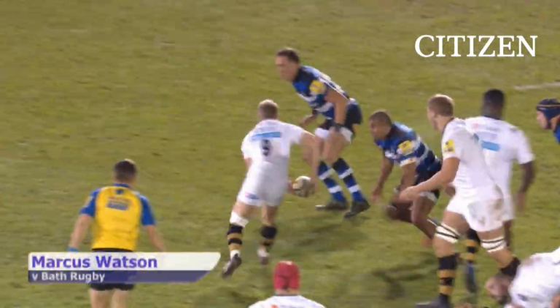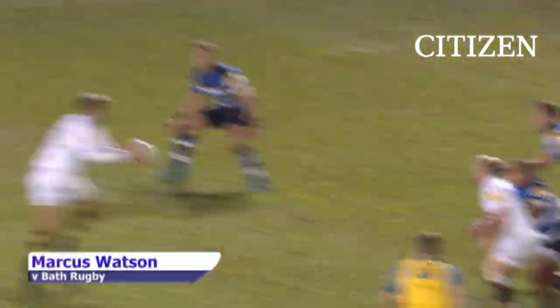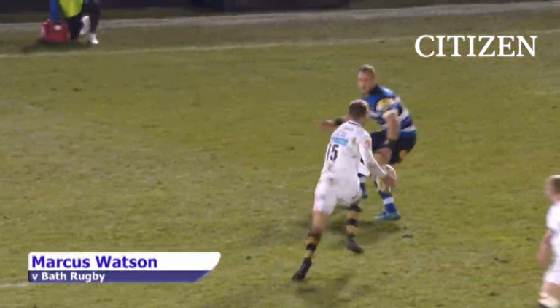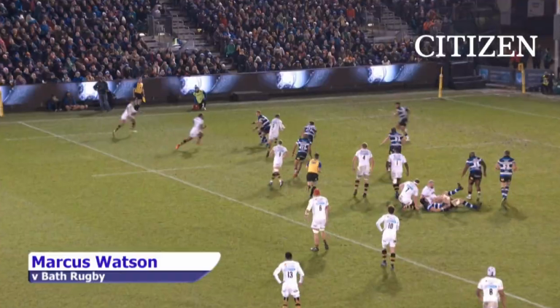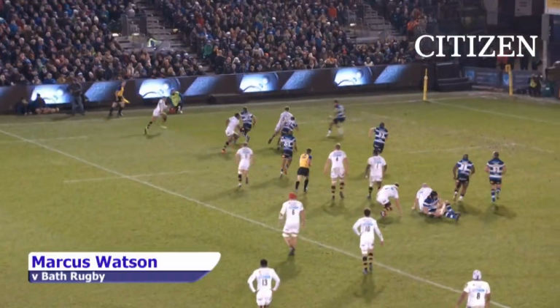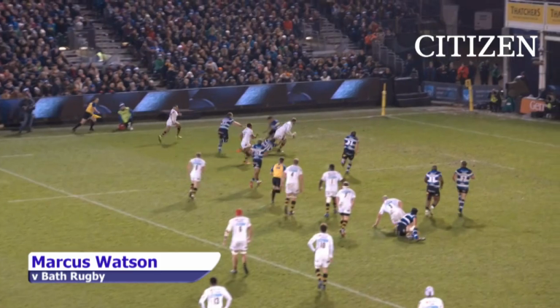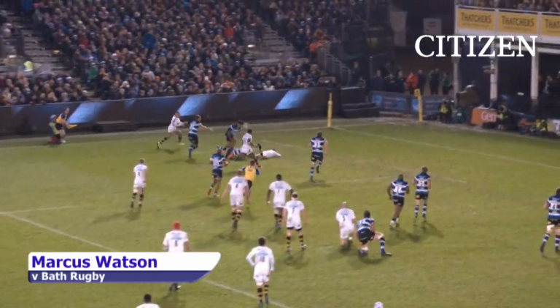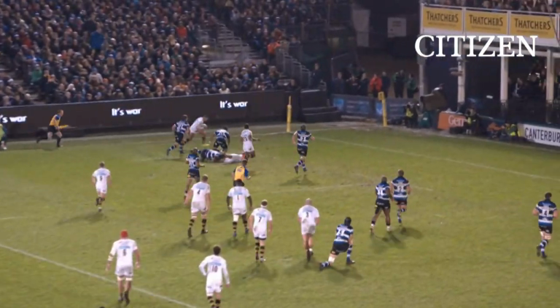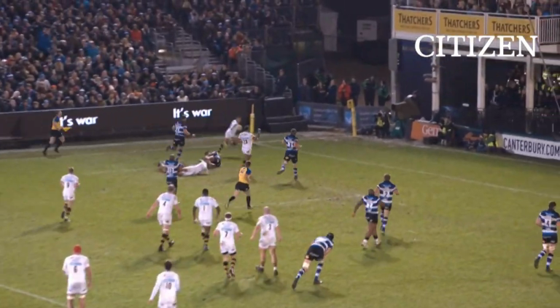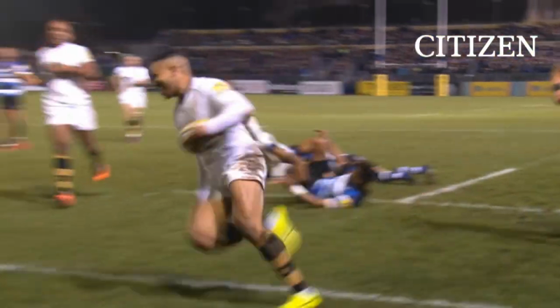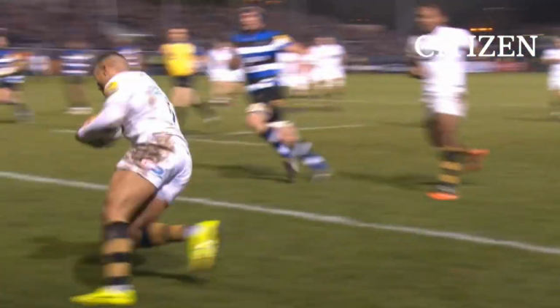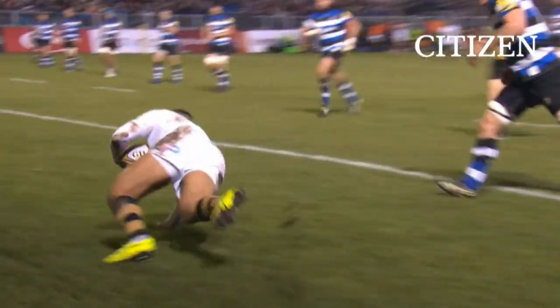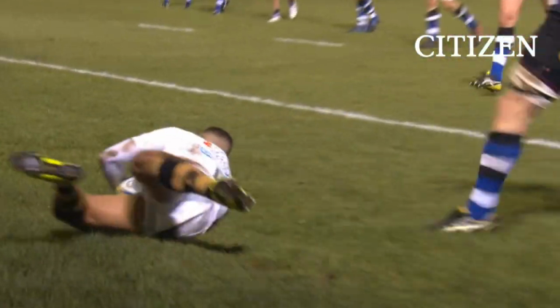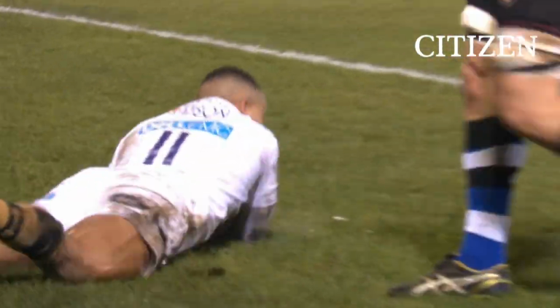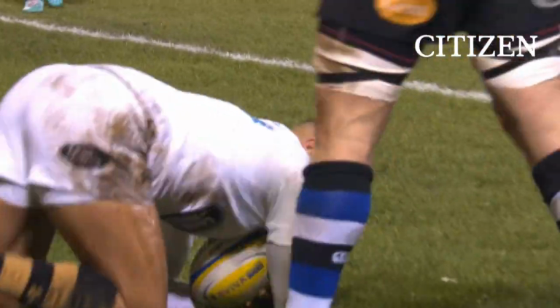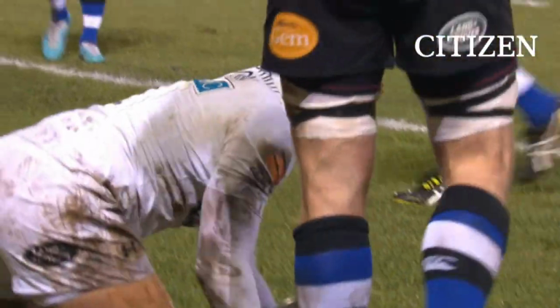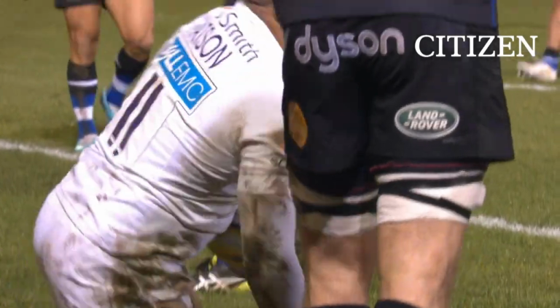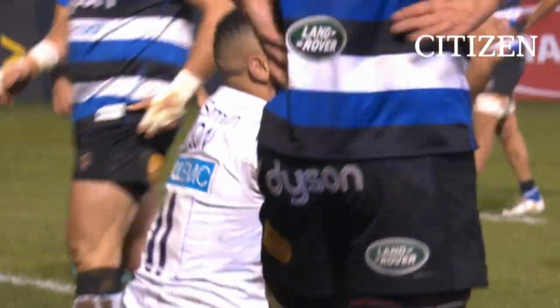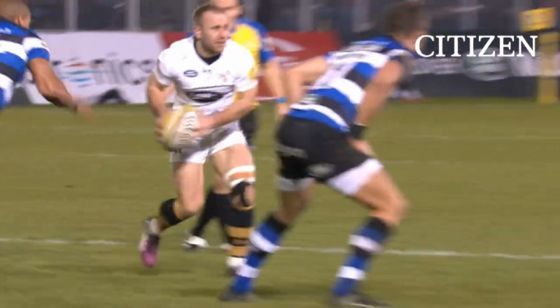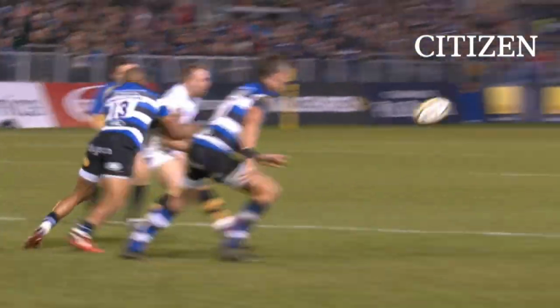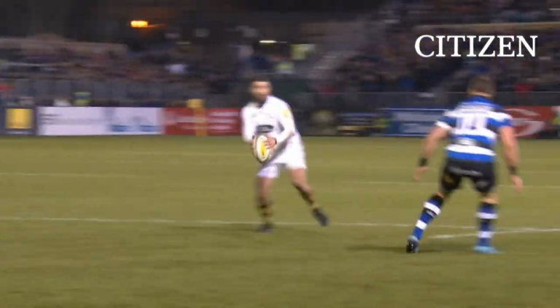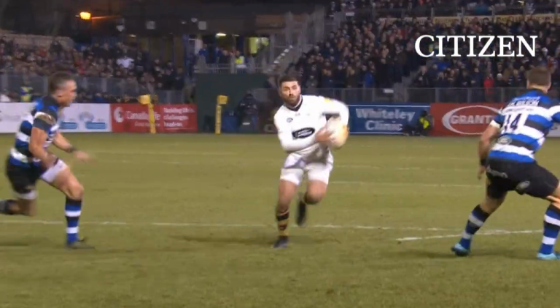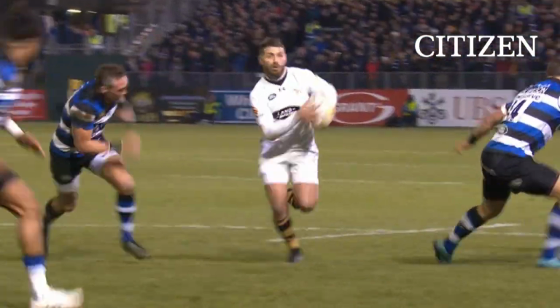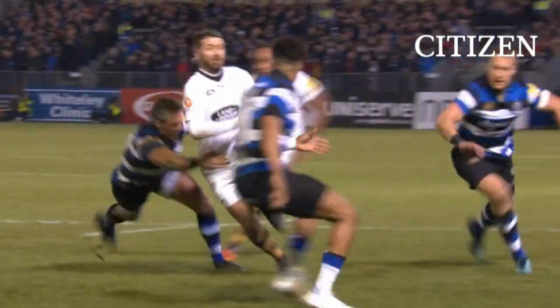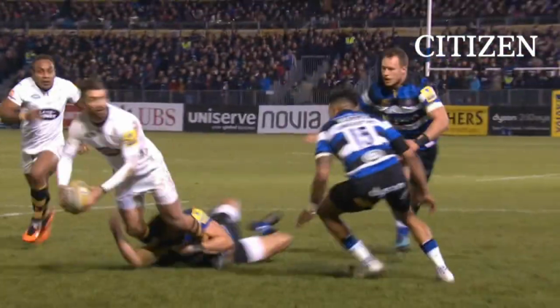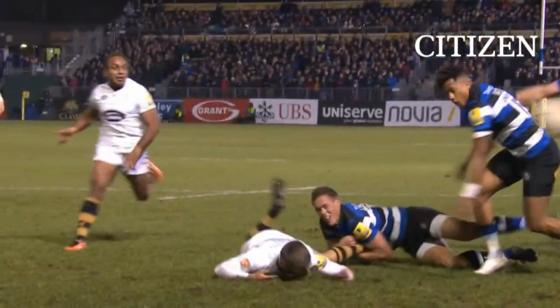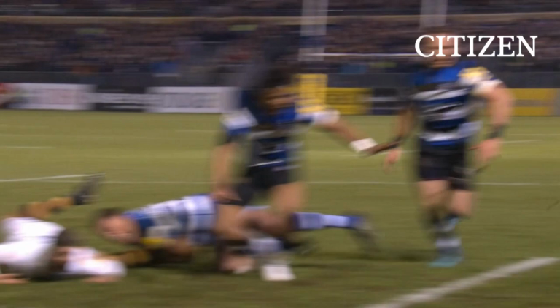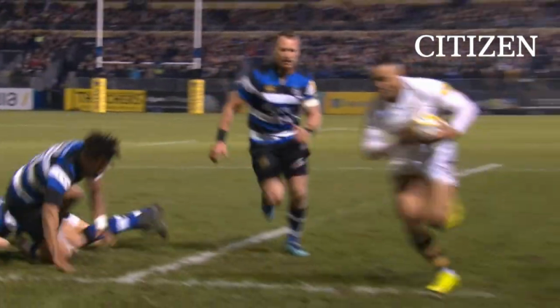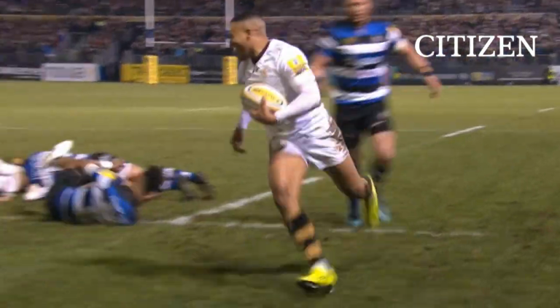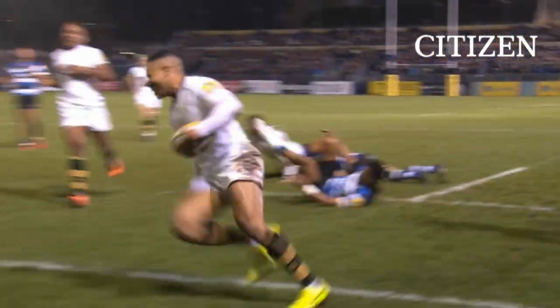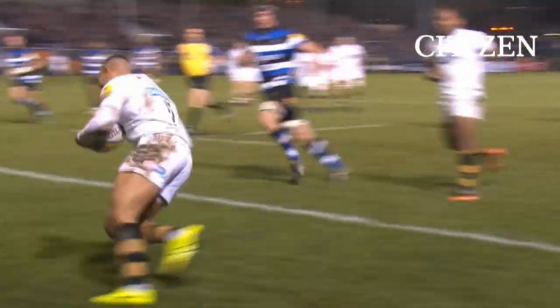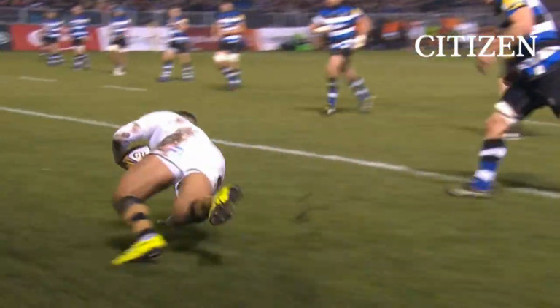Too much distance. Robson again and now they've got the overlap and now surely they will score — and they do. What a pass! The try will go down as Marcus Watson's, but it was all about the architecture that led up to it.